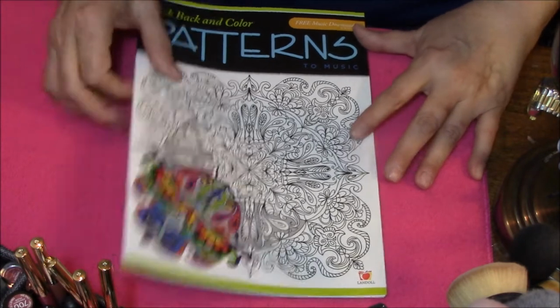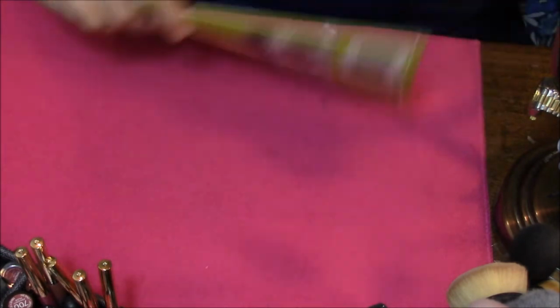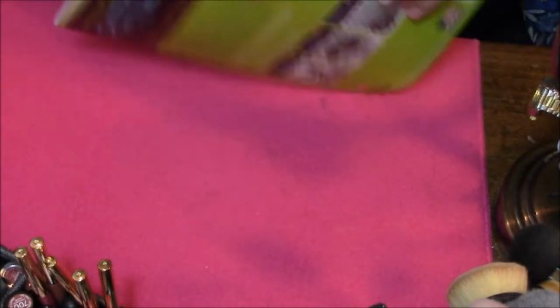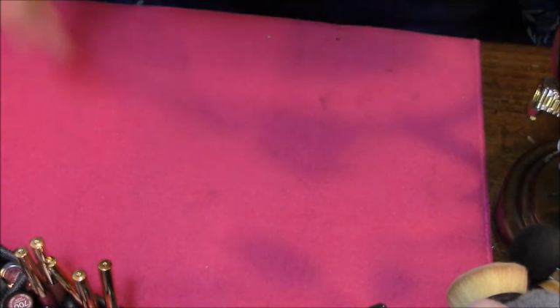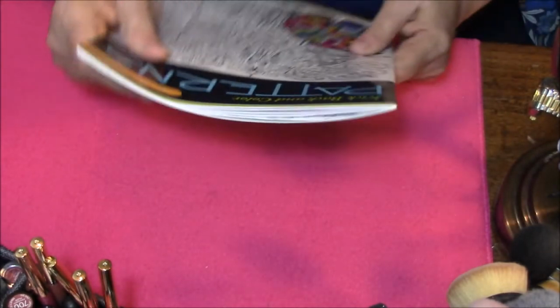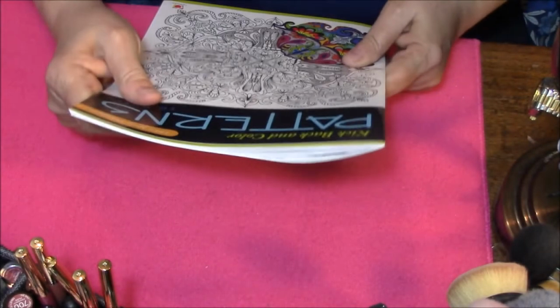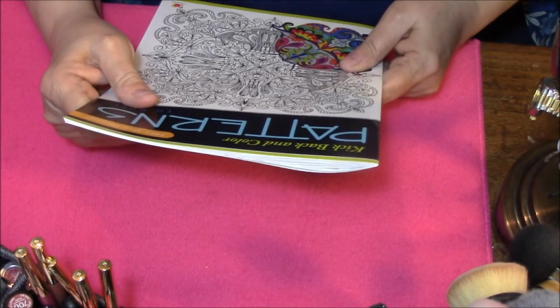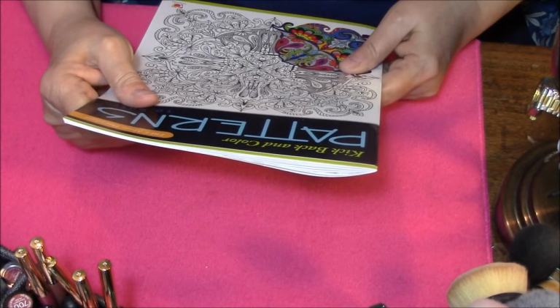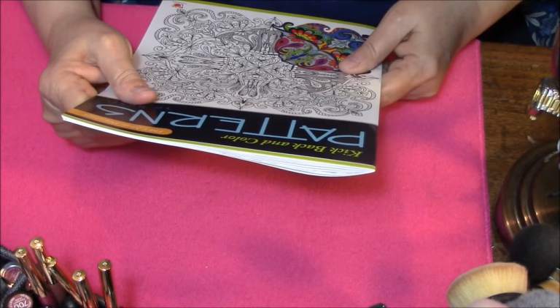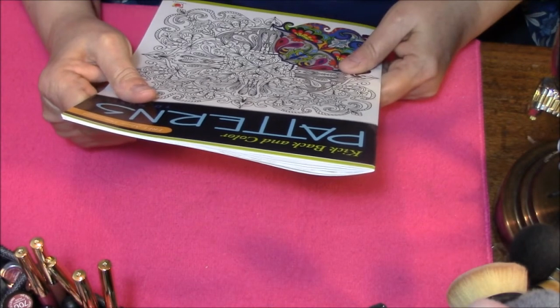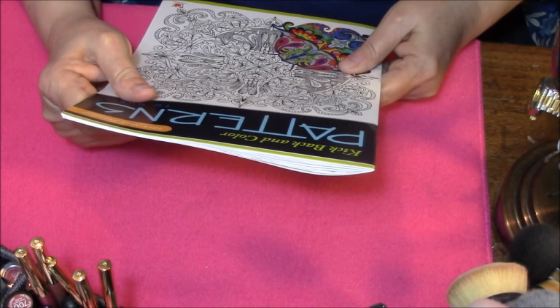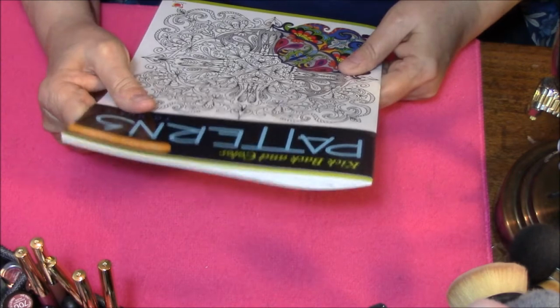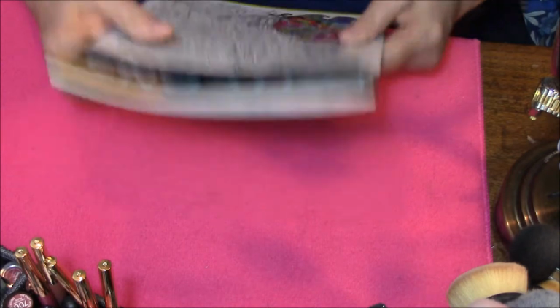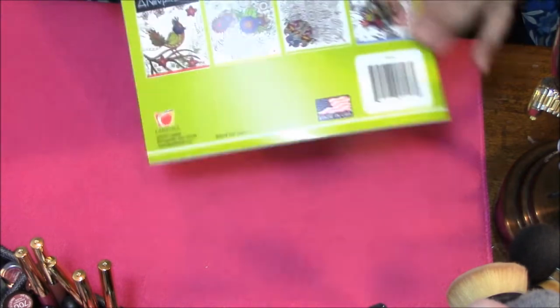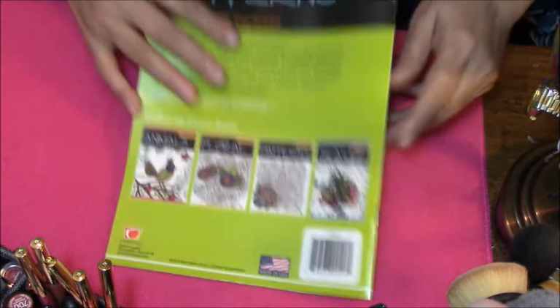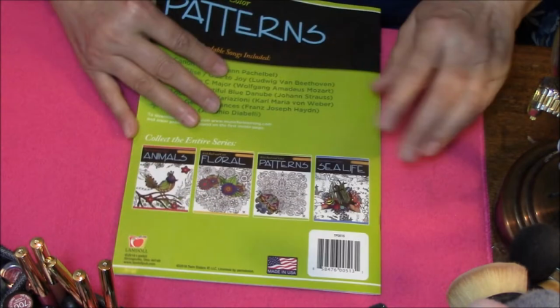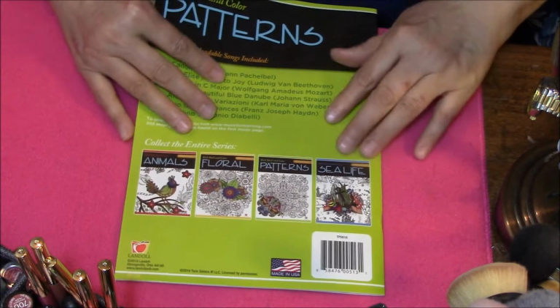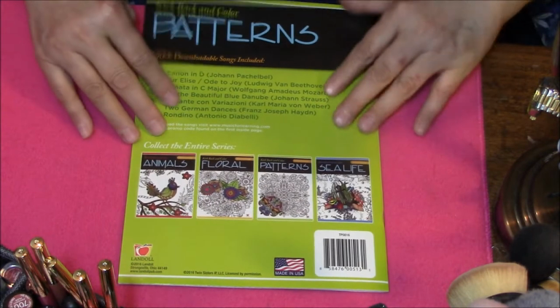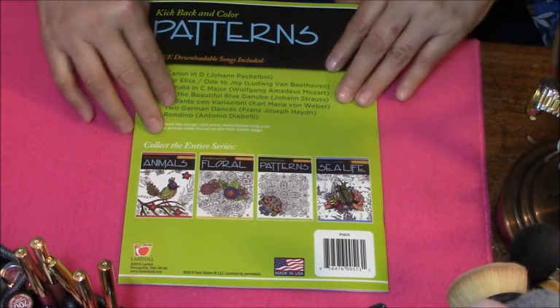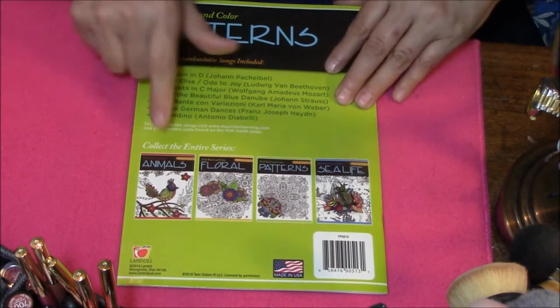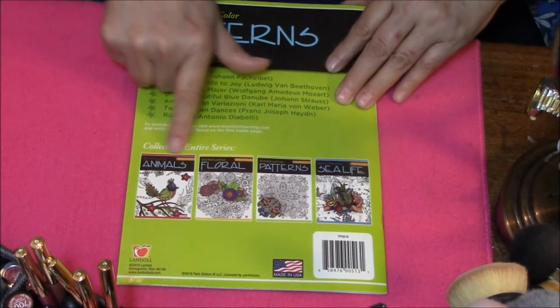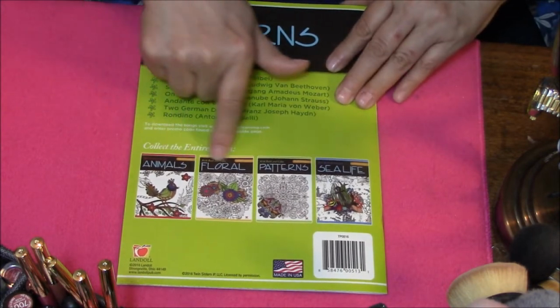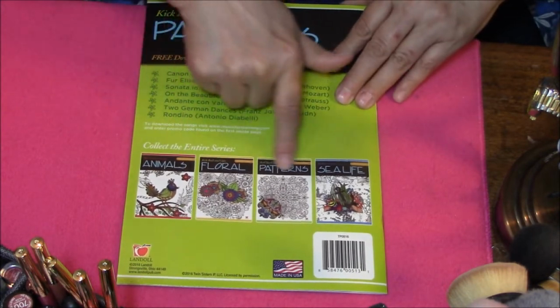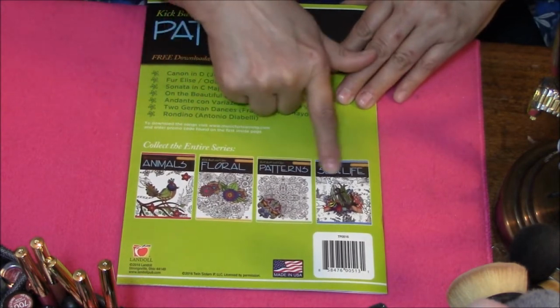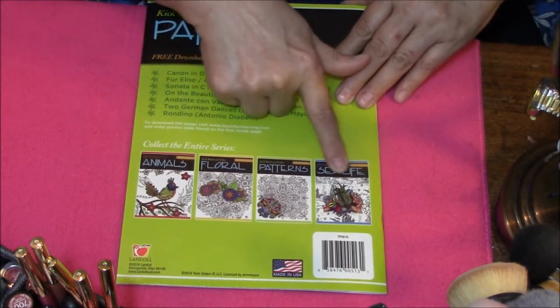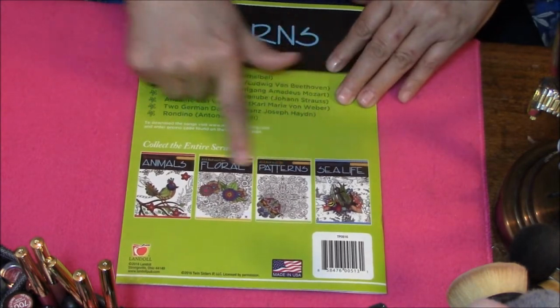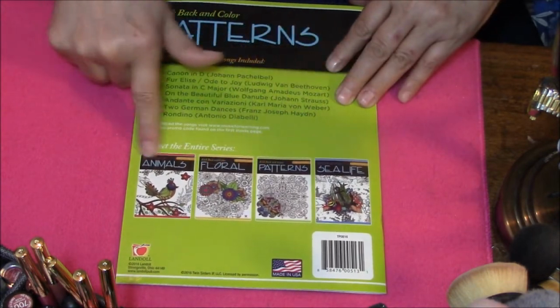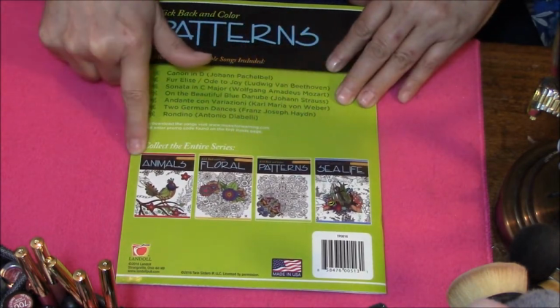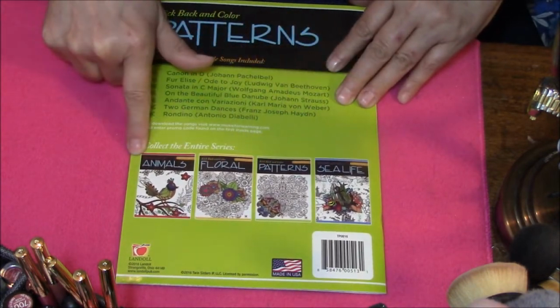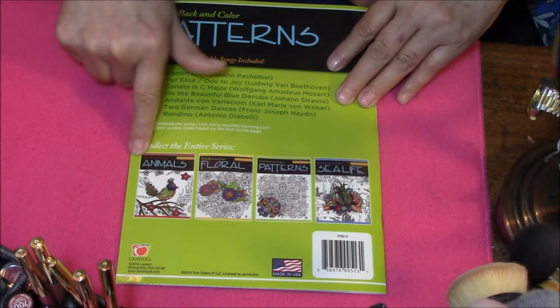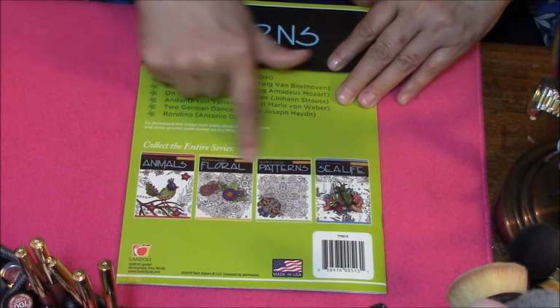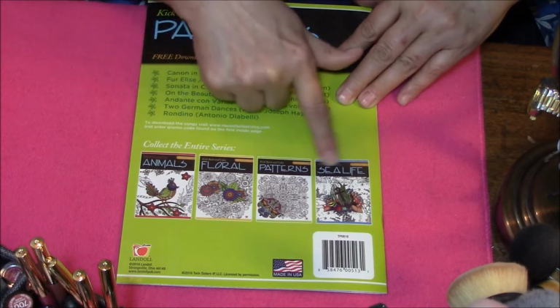This says it is free music download included. And this shows the other books that they have in this series.